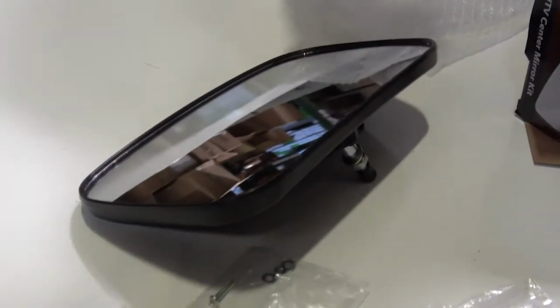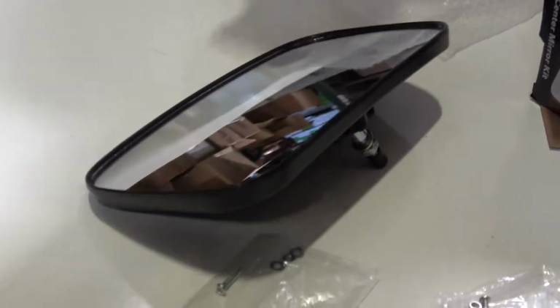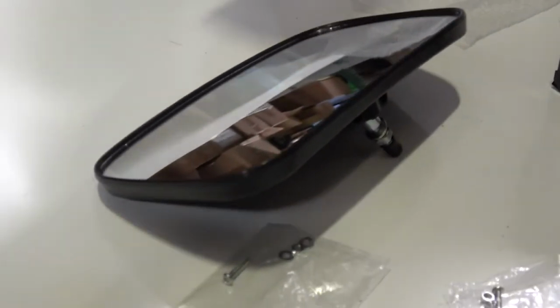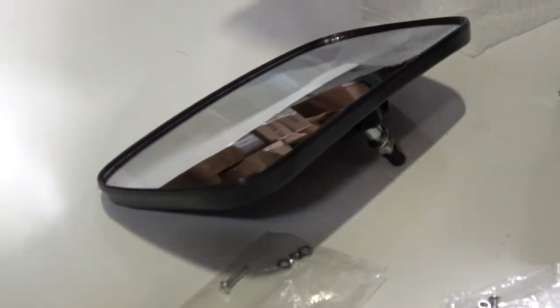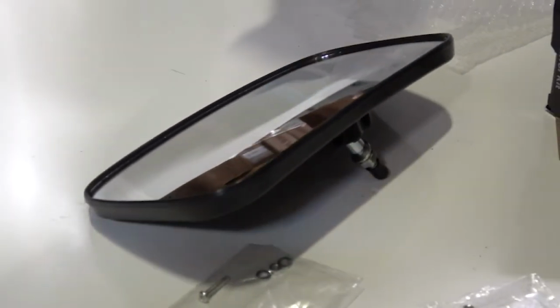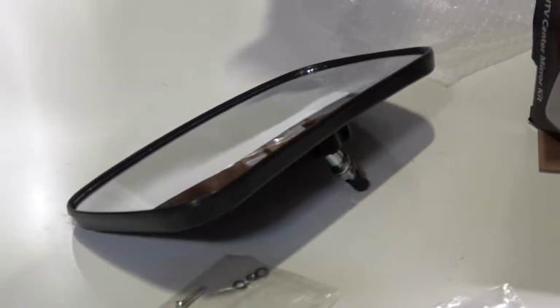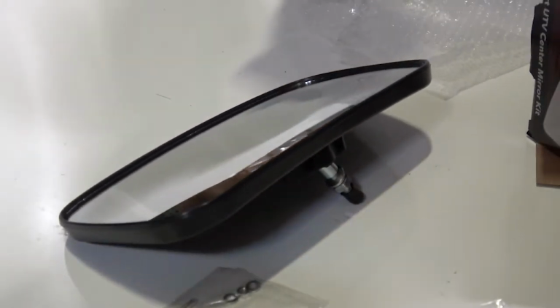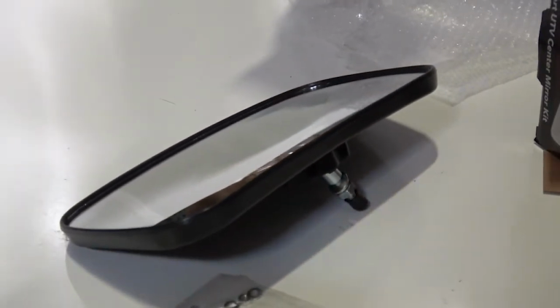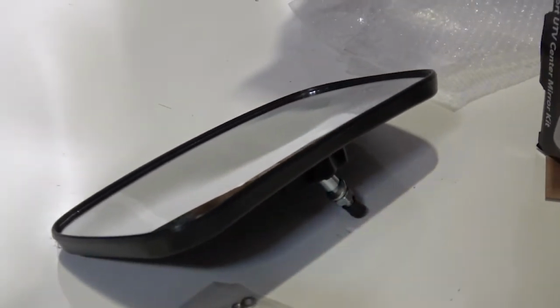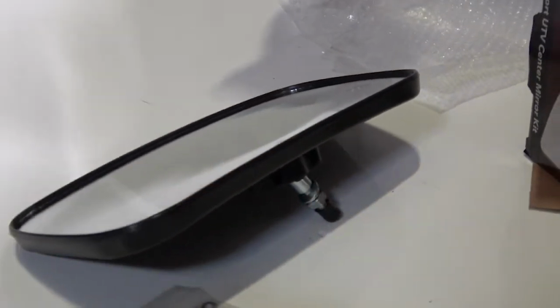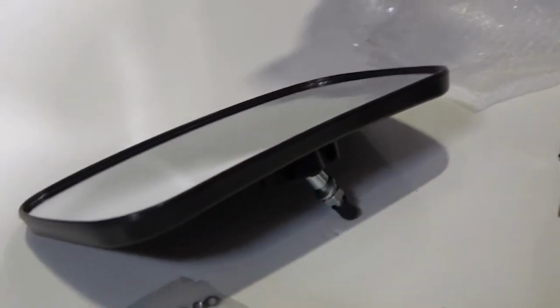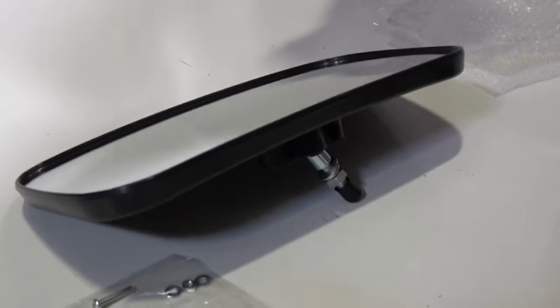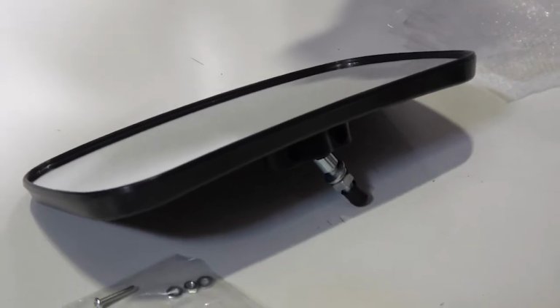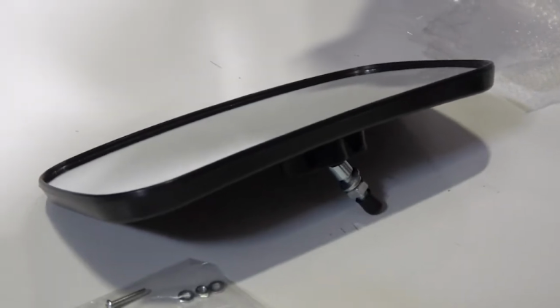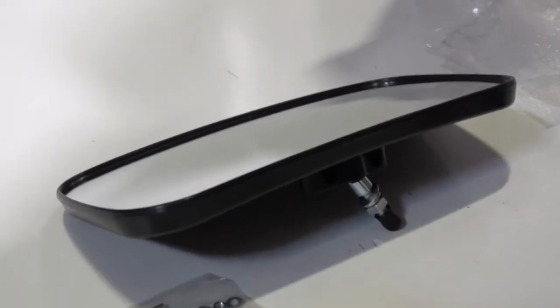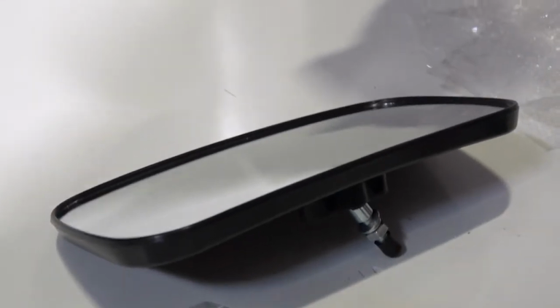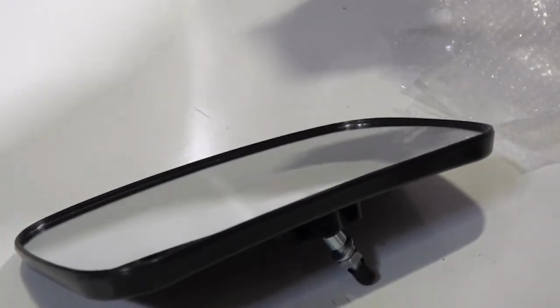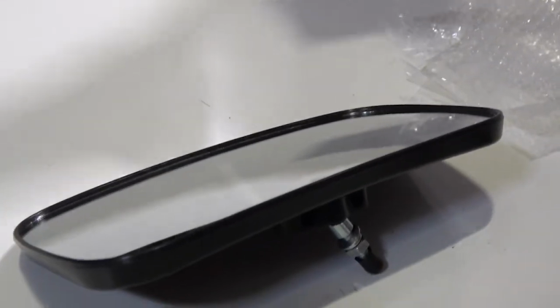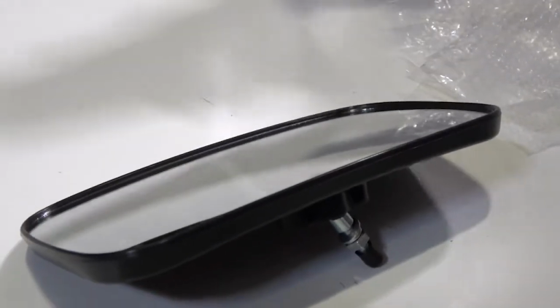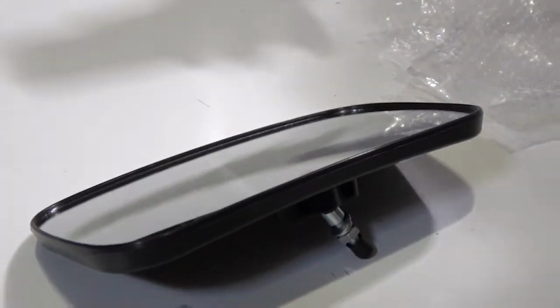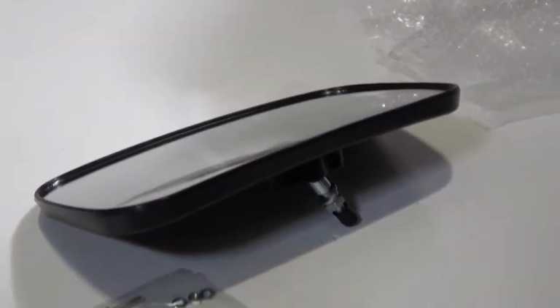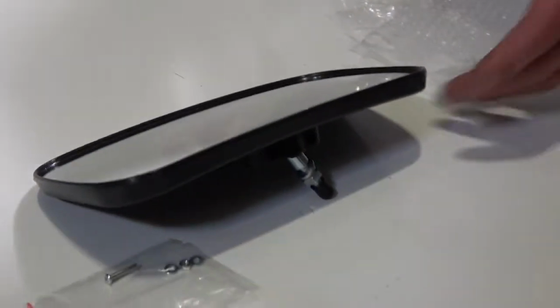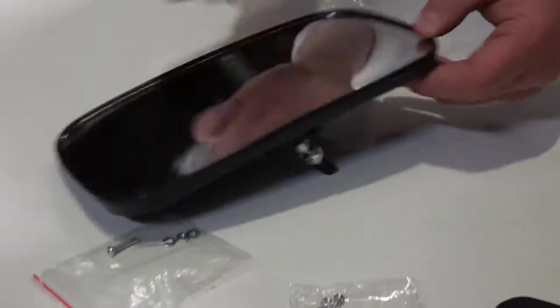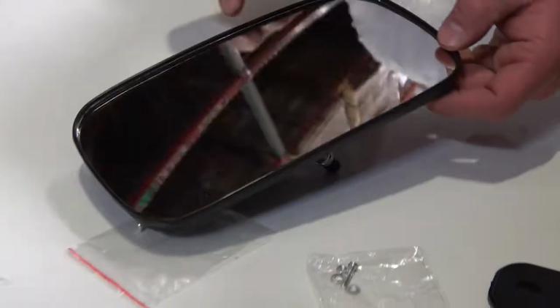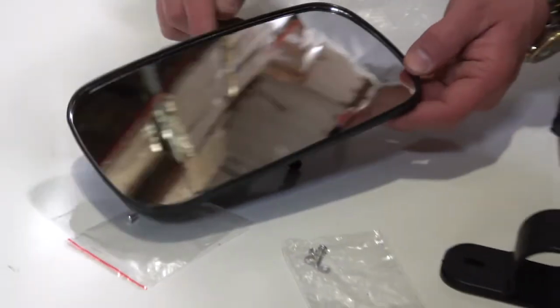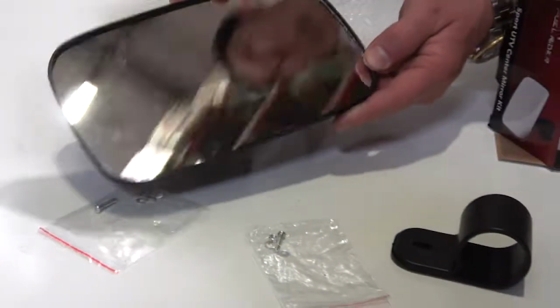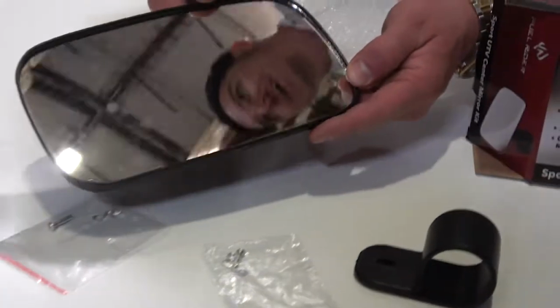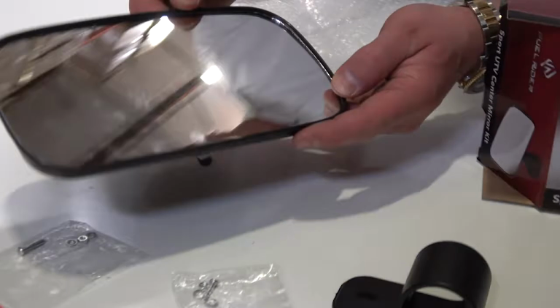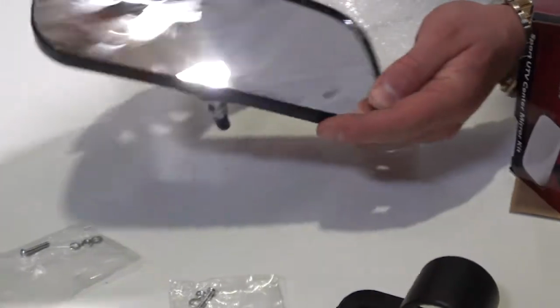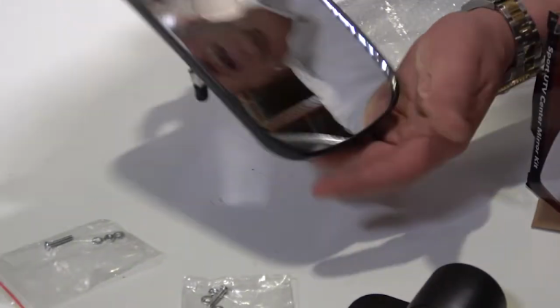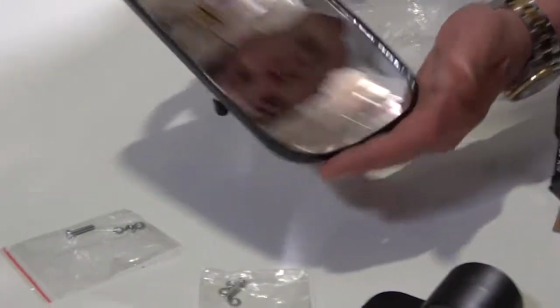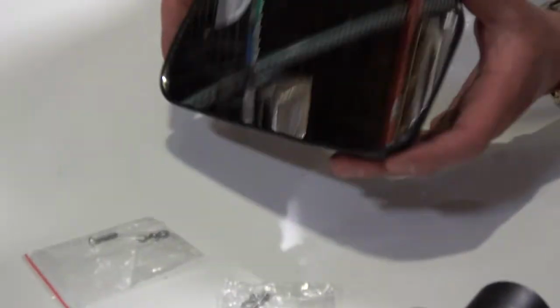What you need to know about it is how to install it, and I'm going to show you exactly how to install this mirror. Just so you know, this mirror is four and a half inches wide by eight inches tall.